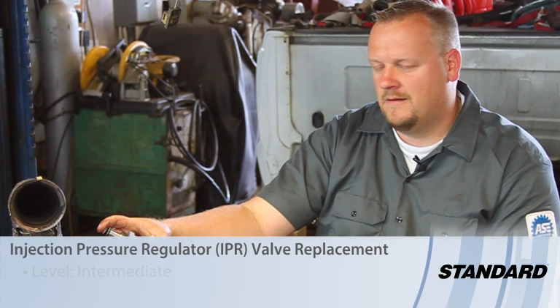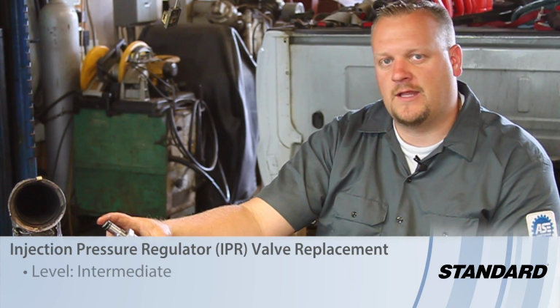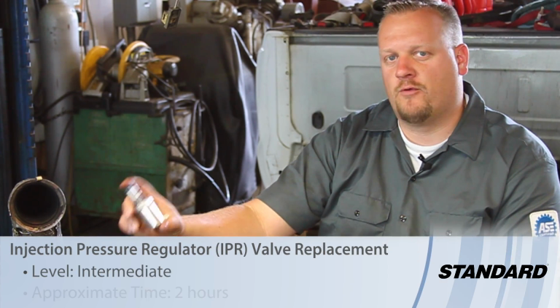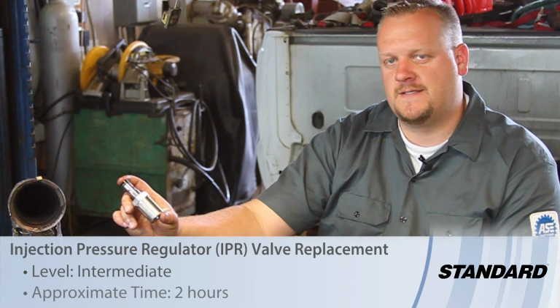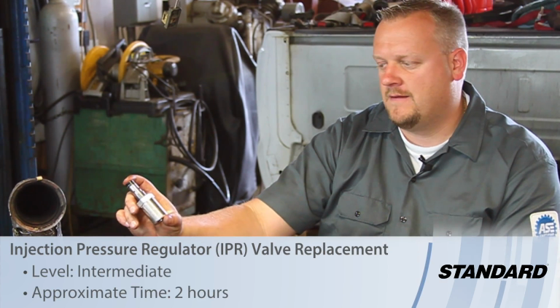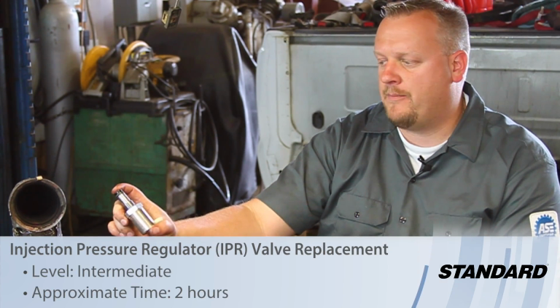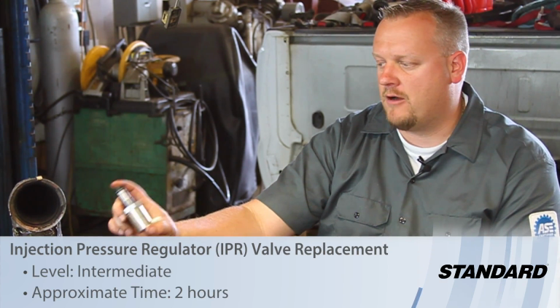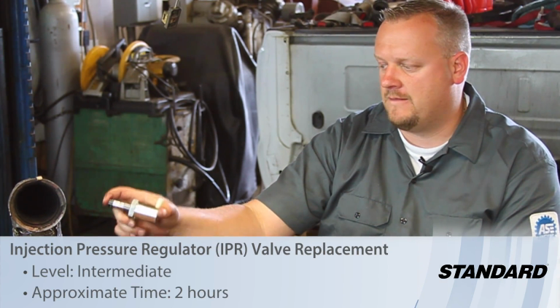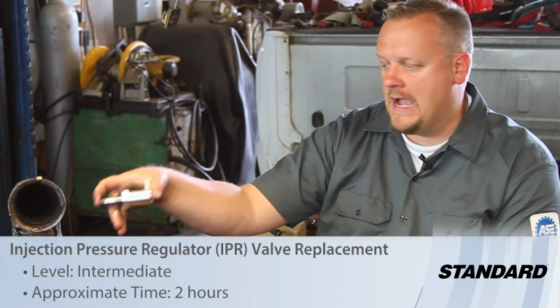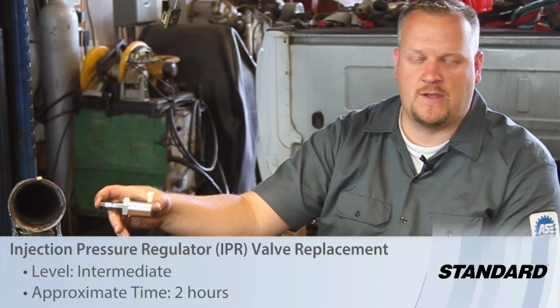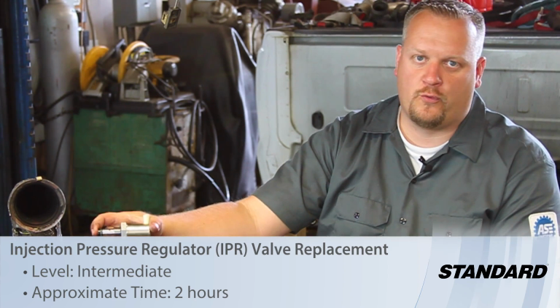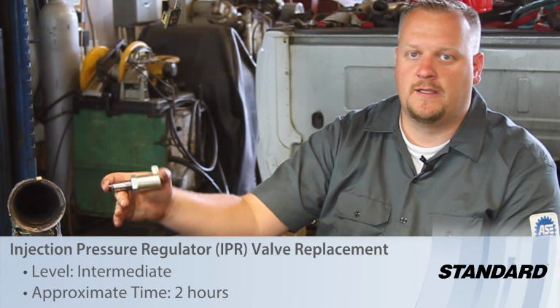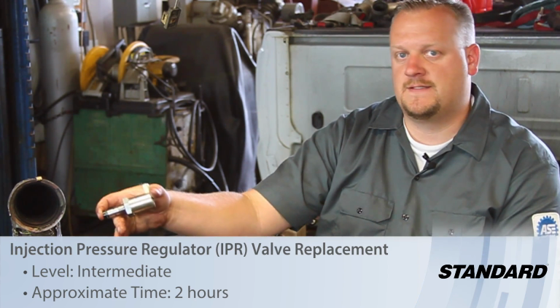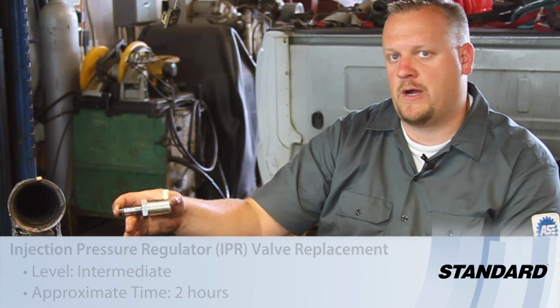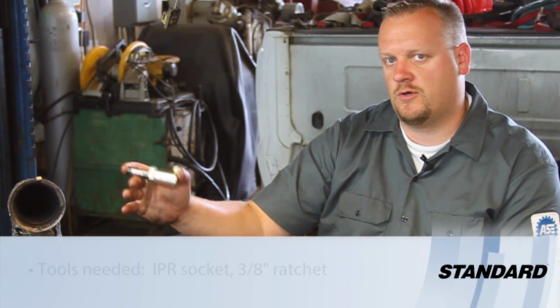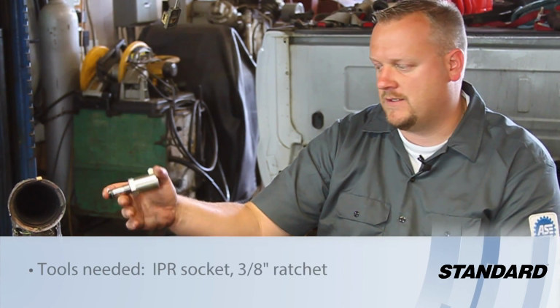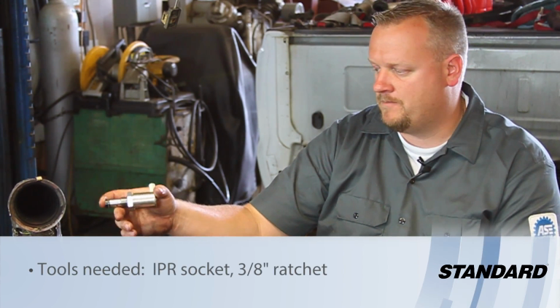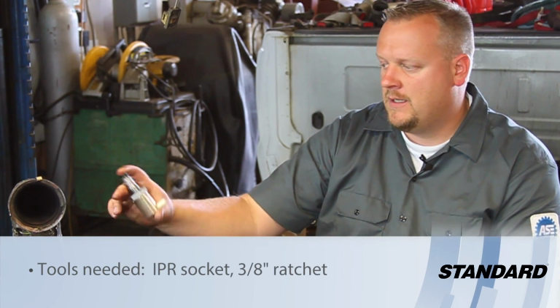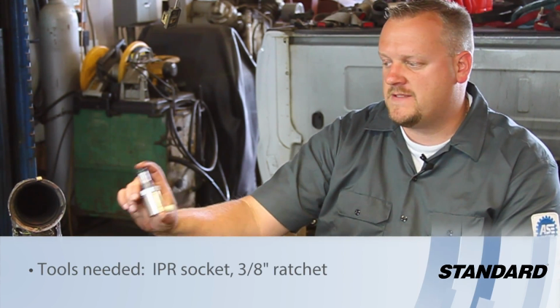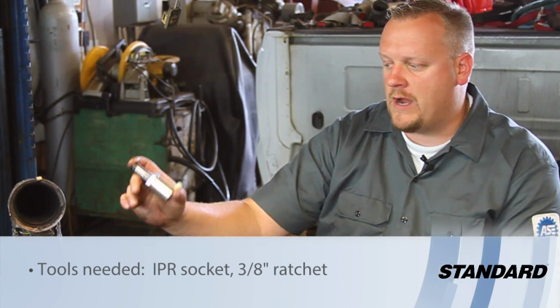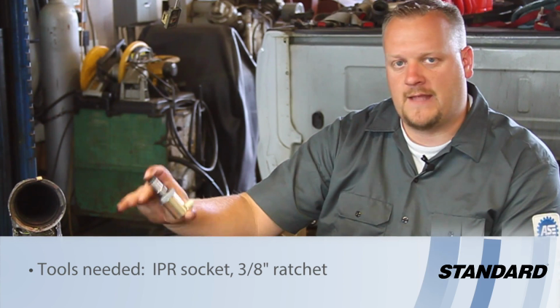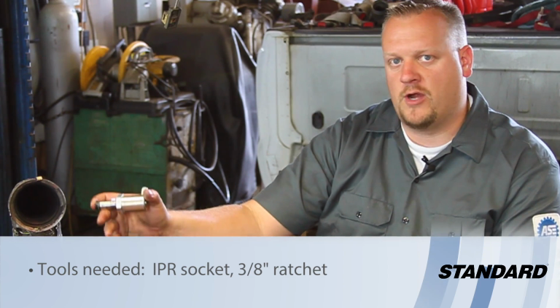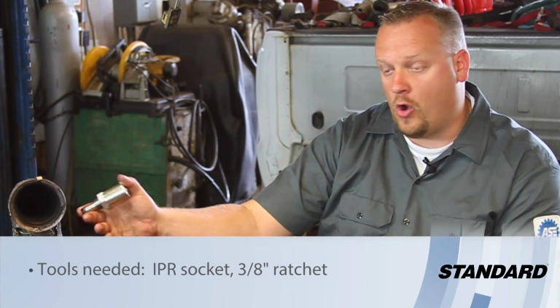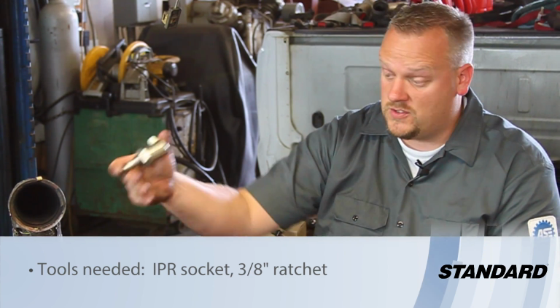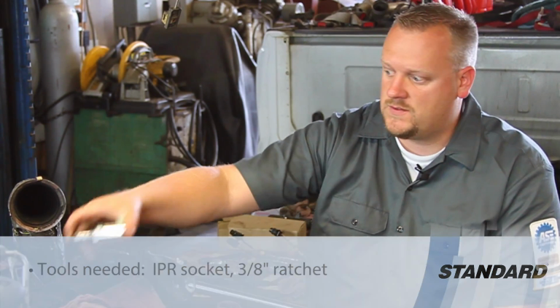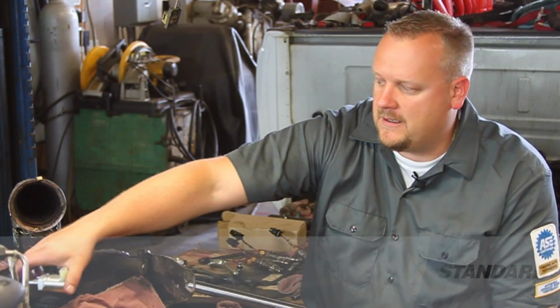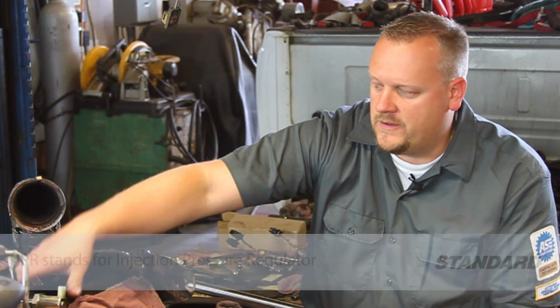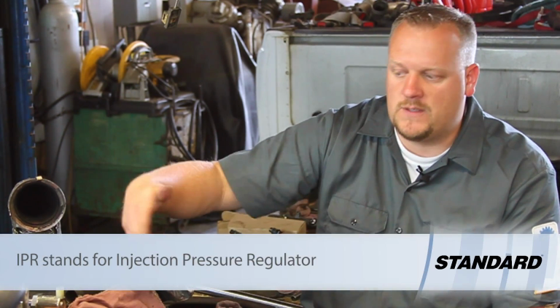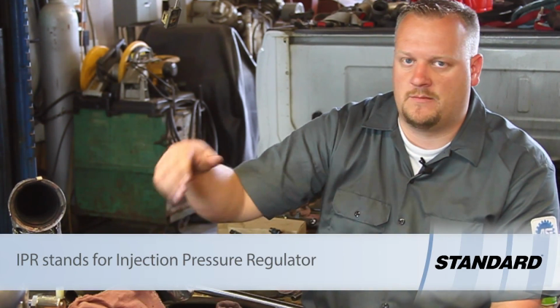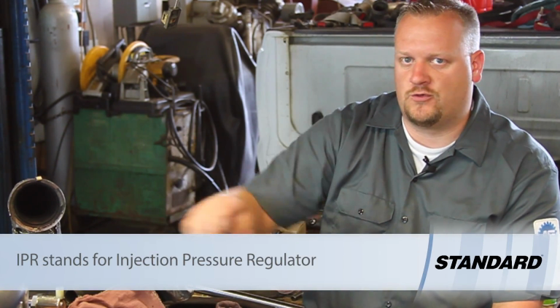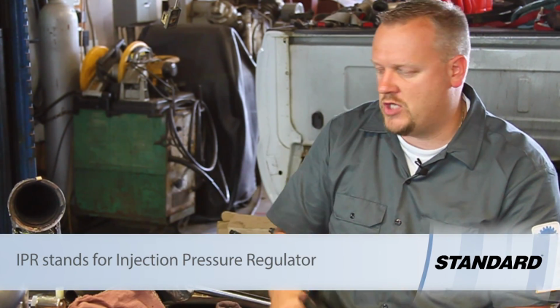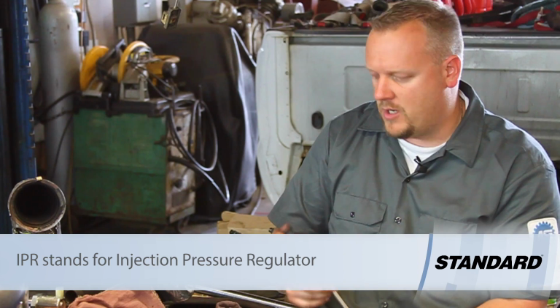Let's take a look at replacing the IPR valve on this '03 6-liter Powerstroke diesel engine. This is going to regulate the high-pressure oil, which is used by the HEUI system to control injection pressure.